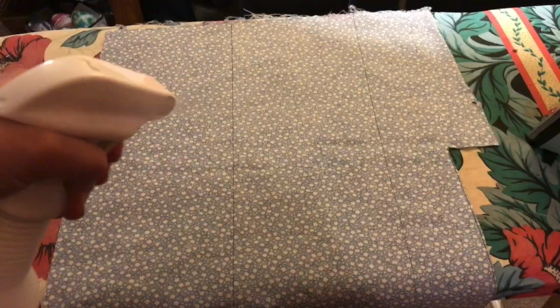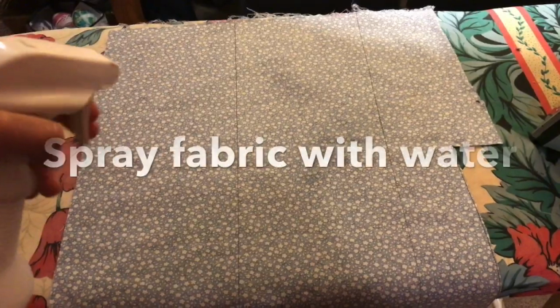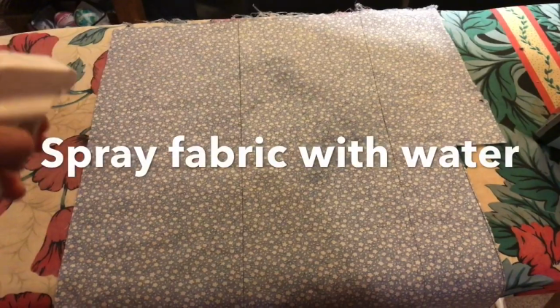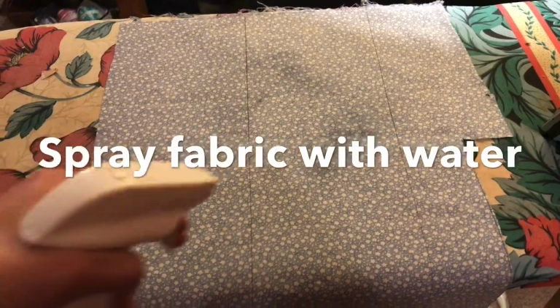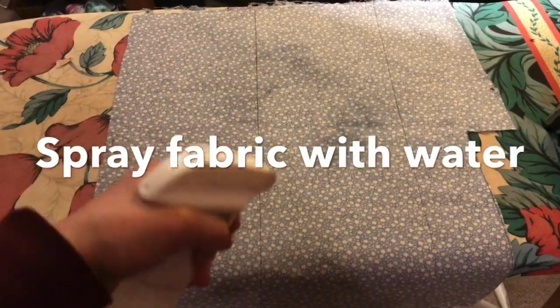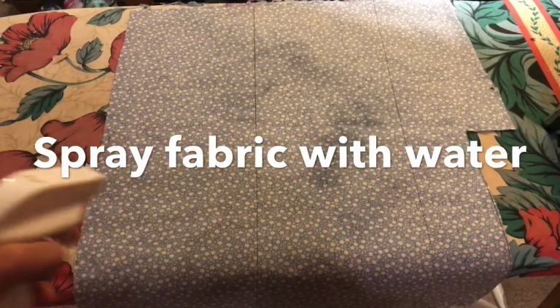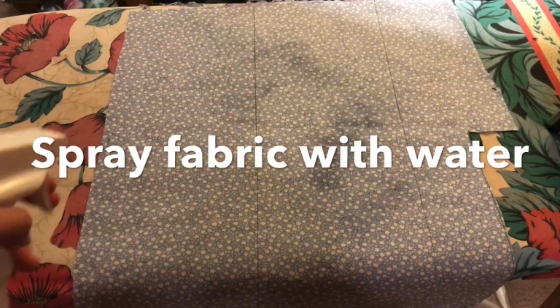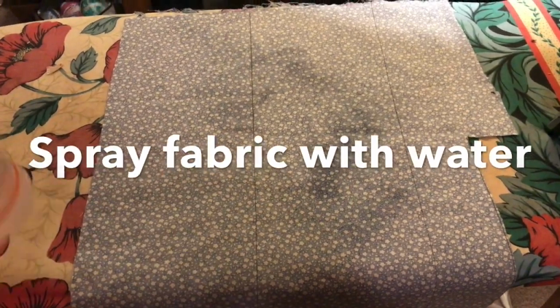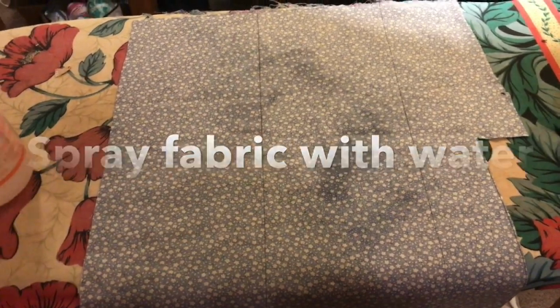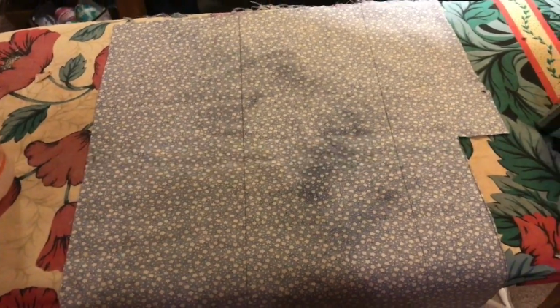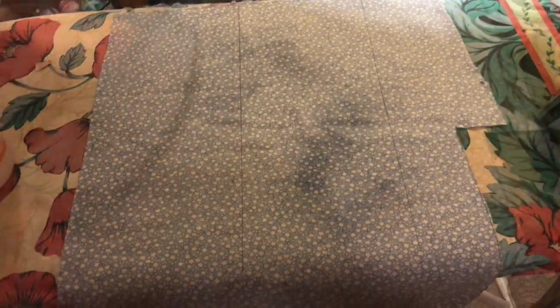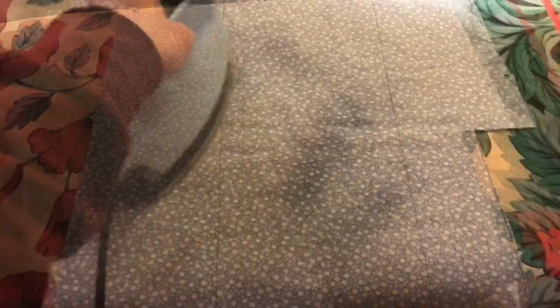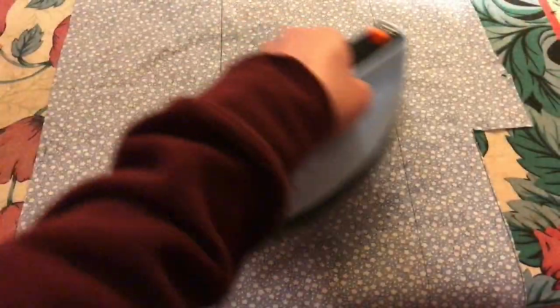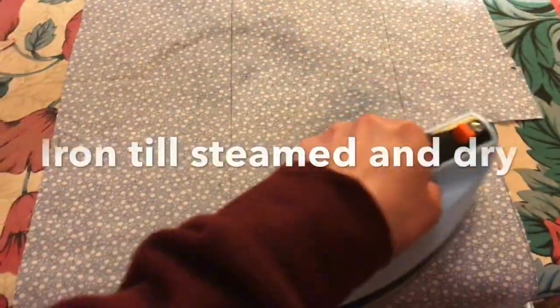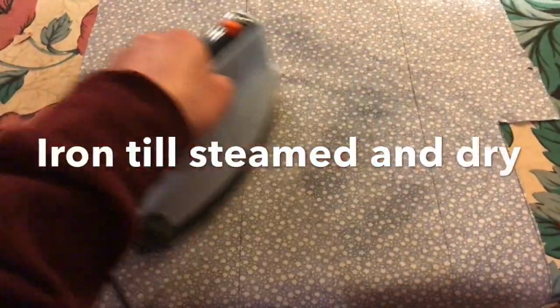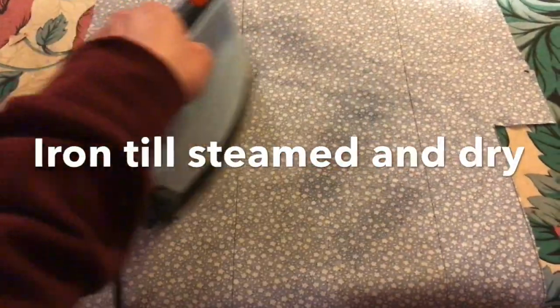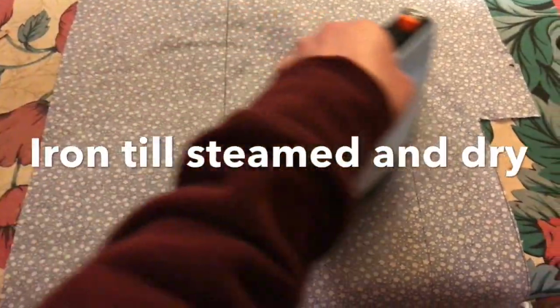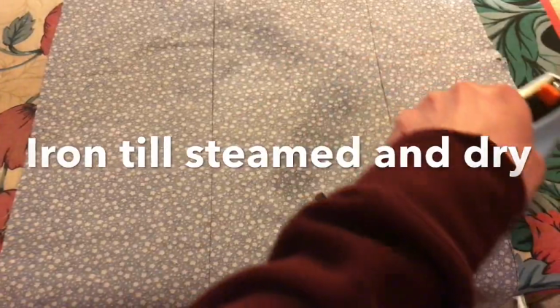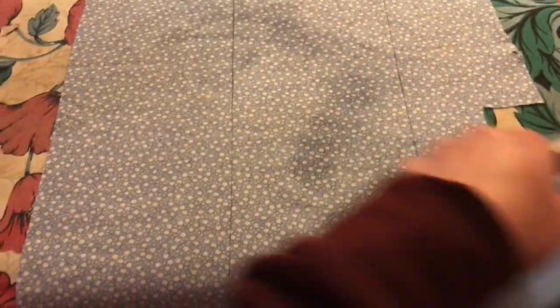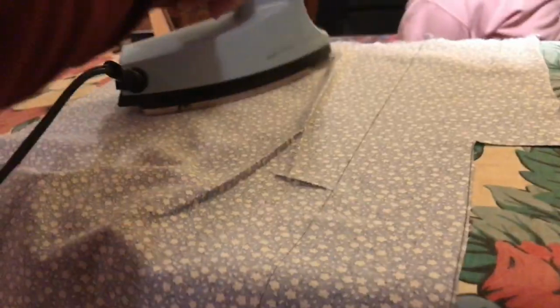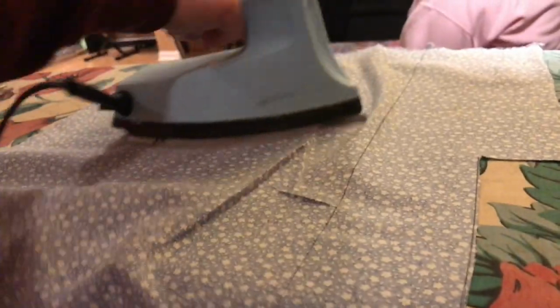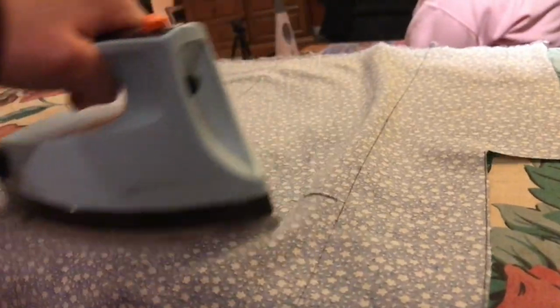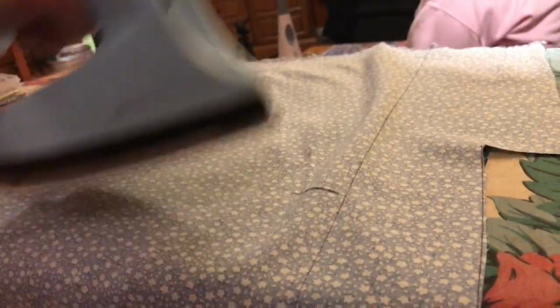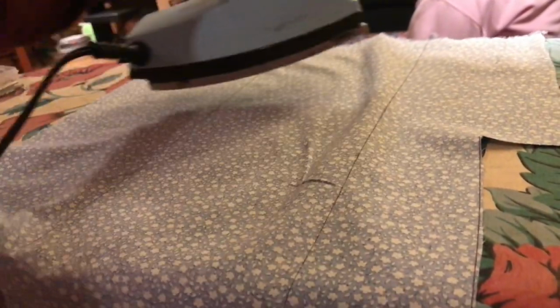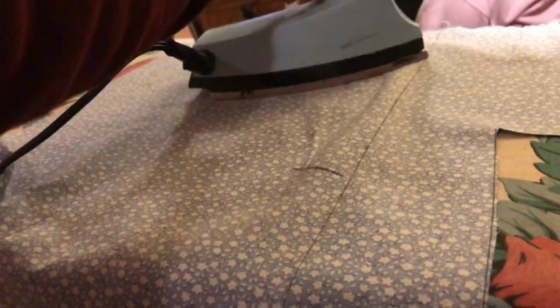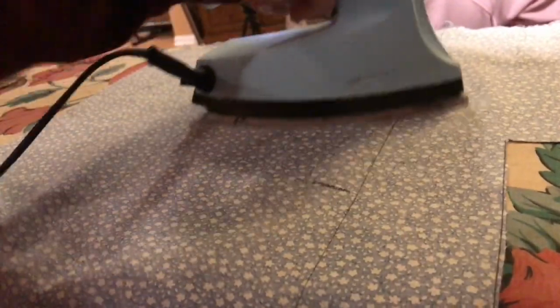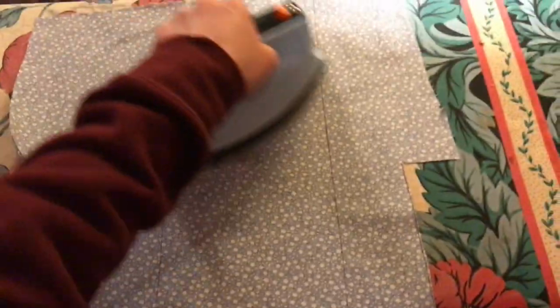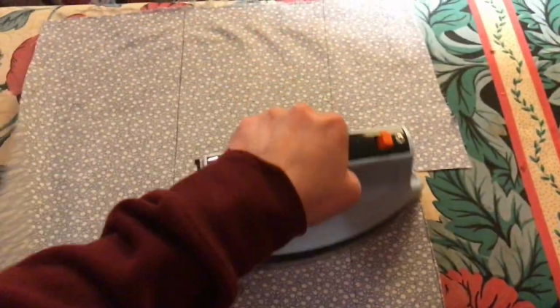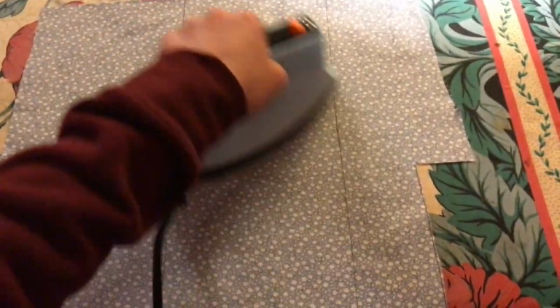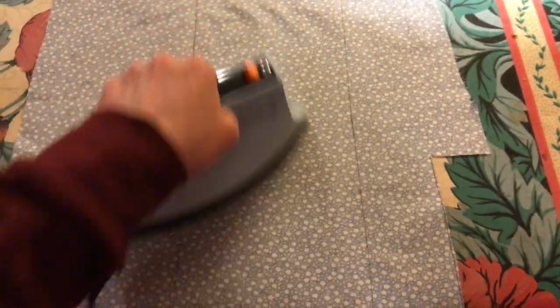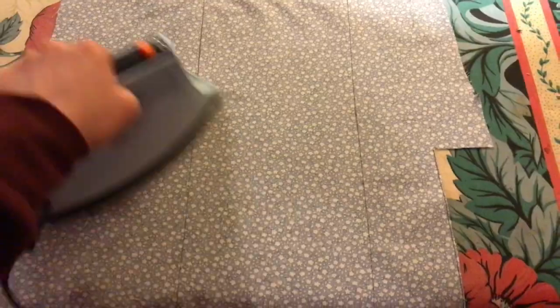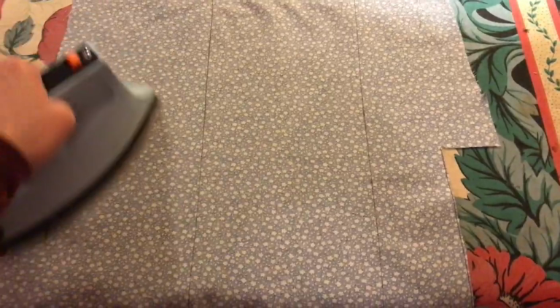Once you have selected your fabric, you need to iron it out by first spraying it with water to create a steam effect. Then go over it with a hand iron at the highest temperature for the 100% cotton fabrics. The flannel fabric can also undergo the same treatment.